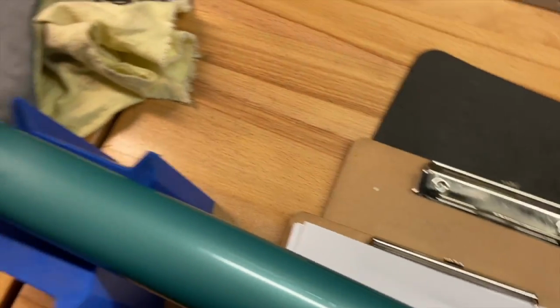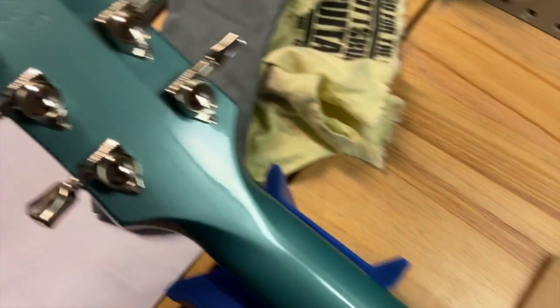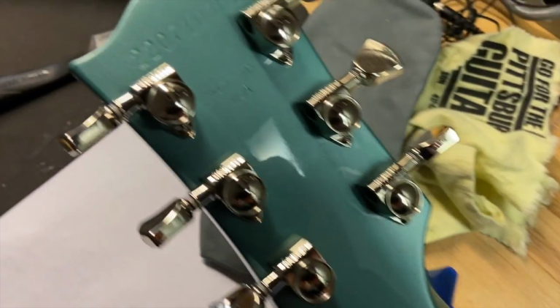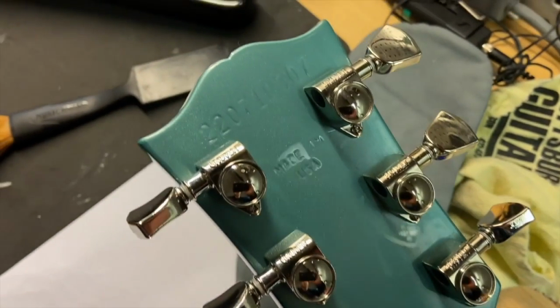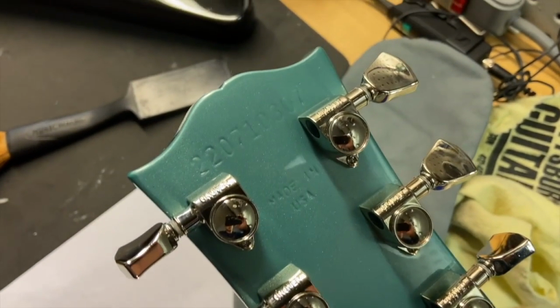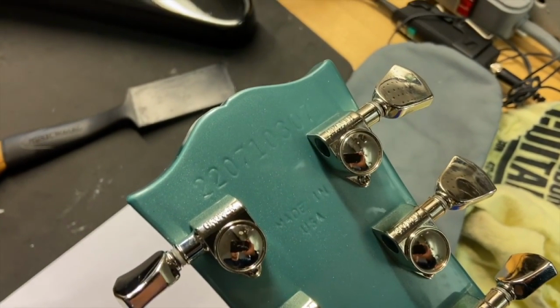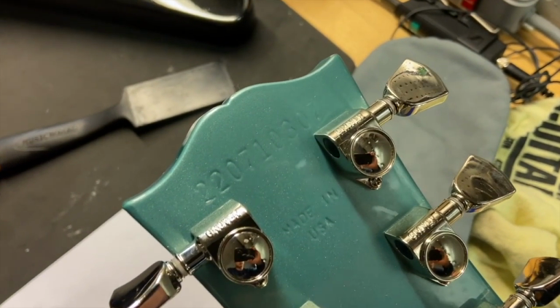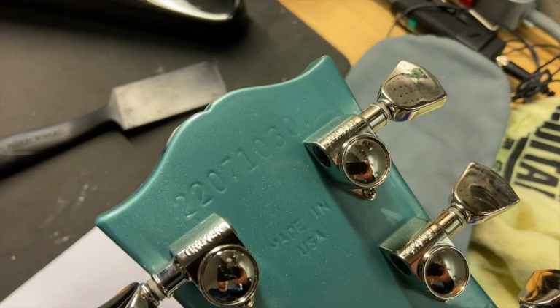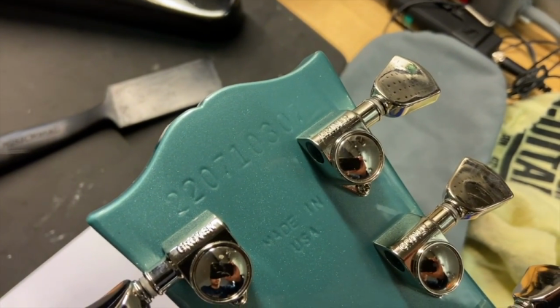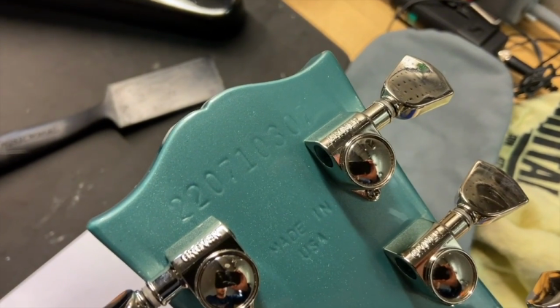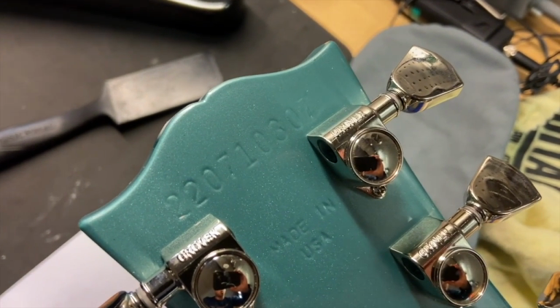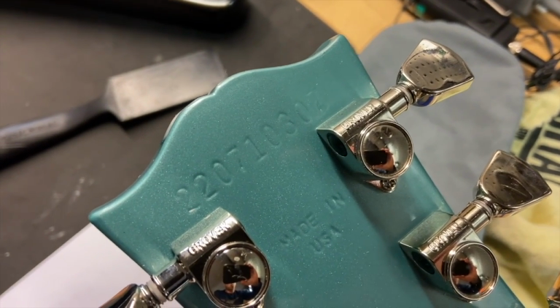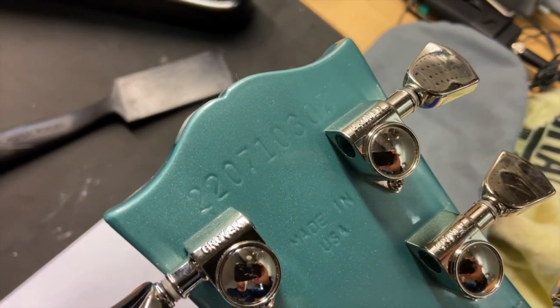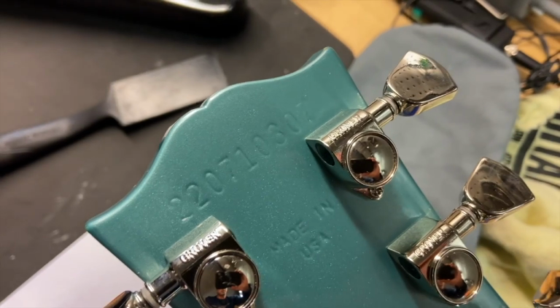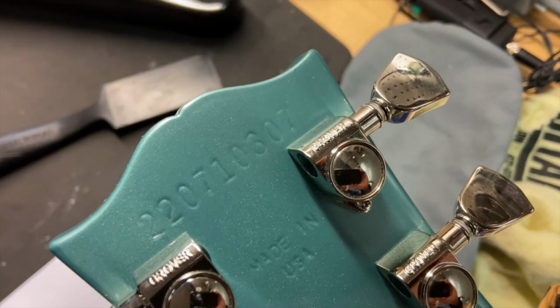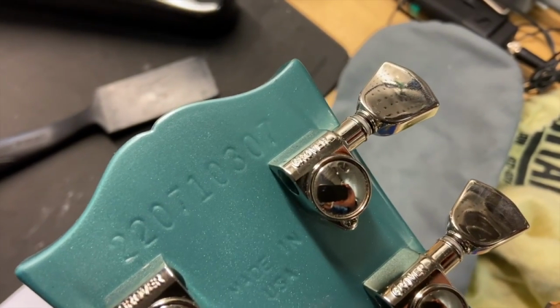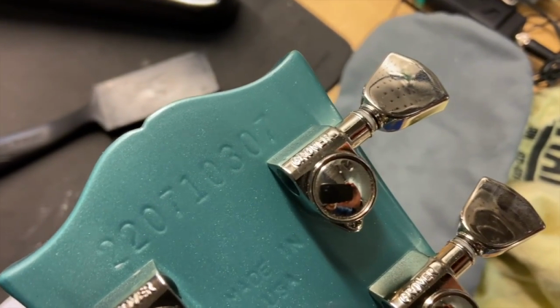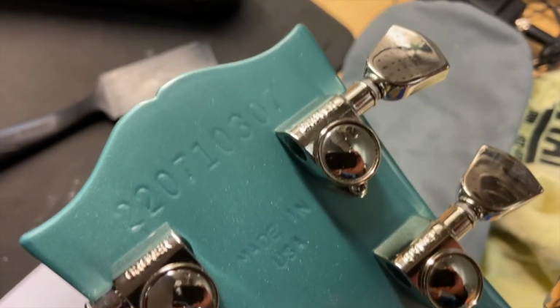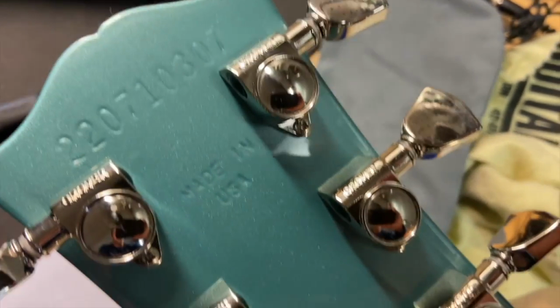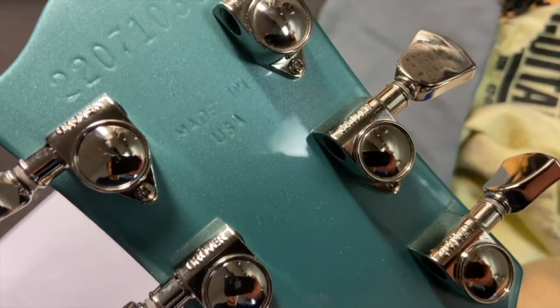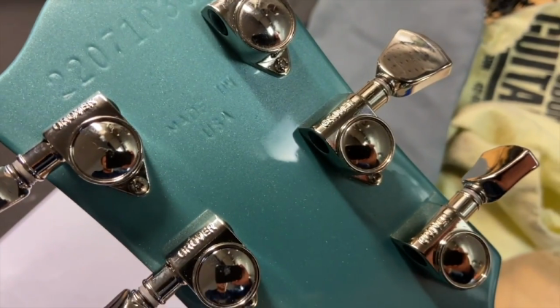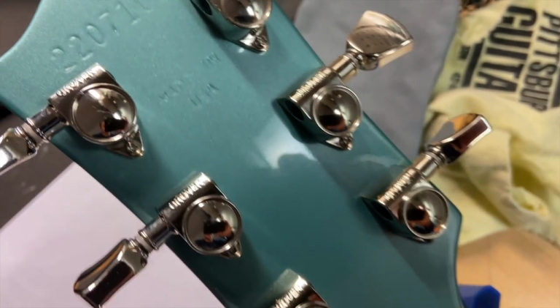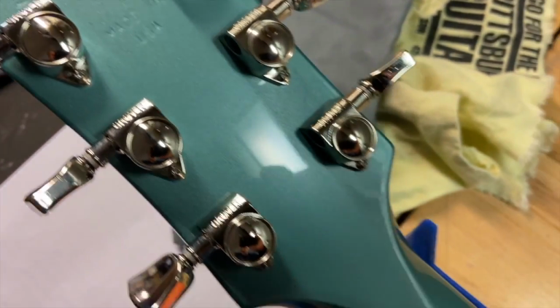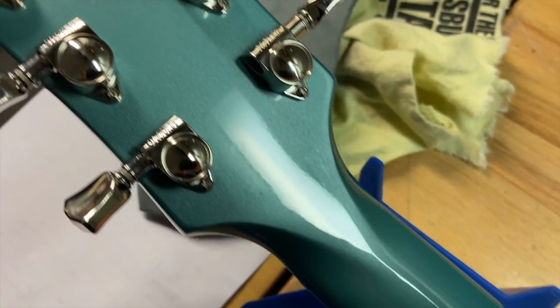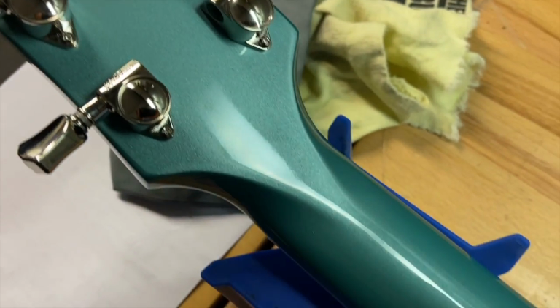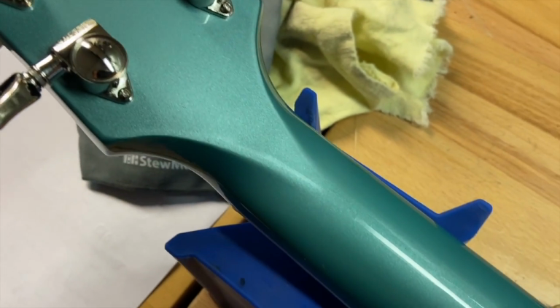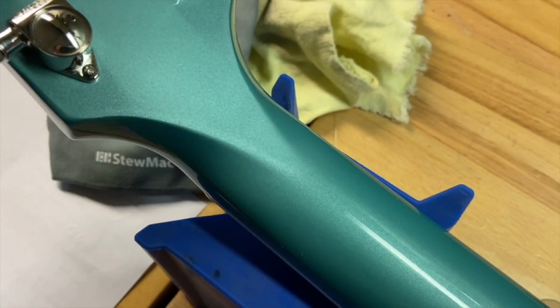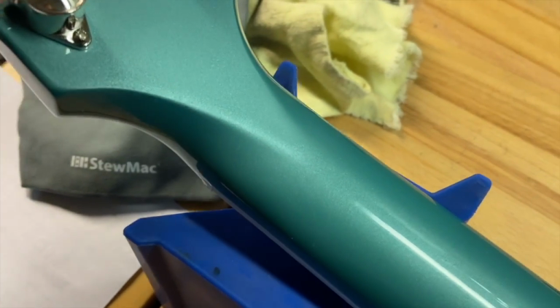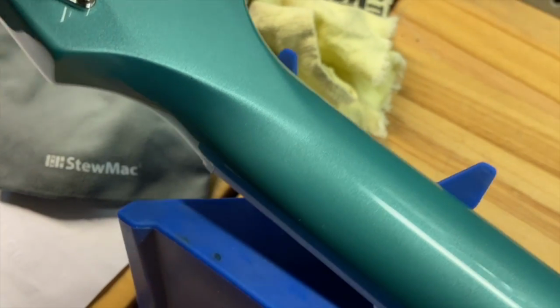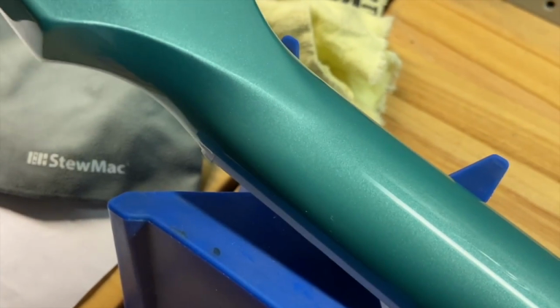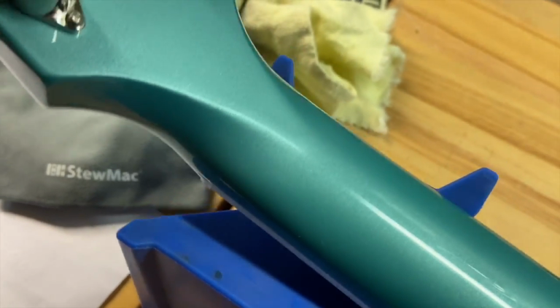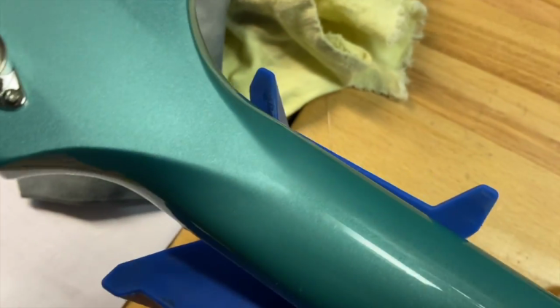Back of the headstock — serial number is 220710307. There's your 'Made in USA.' Back of the headstock looks nice and clean, no cracks or anything like that.